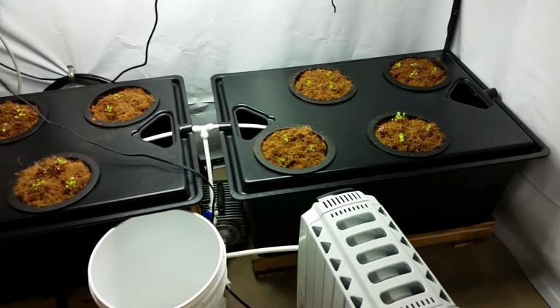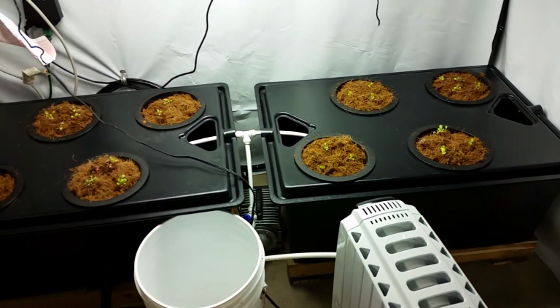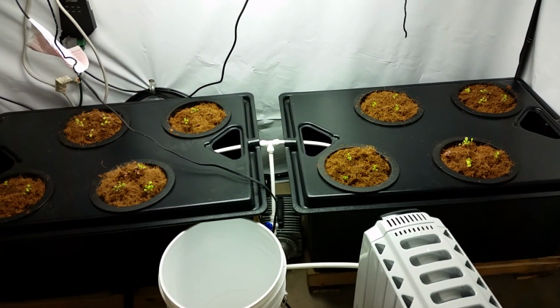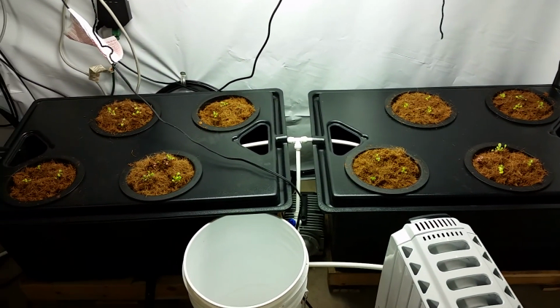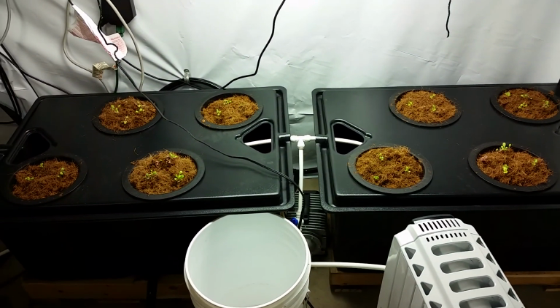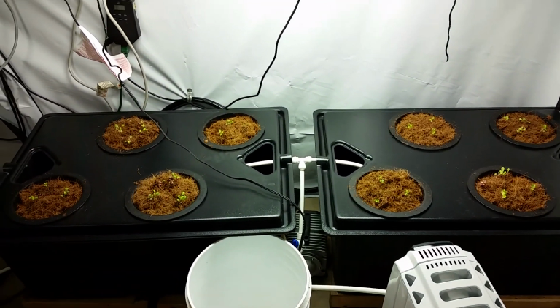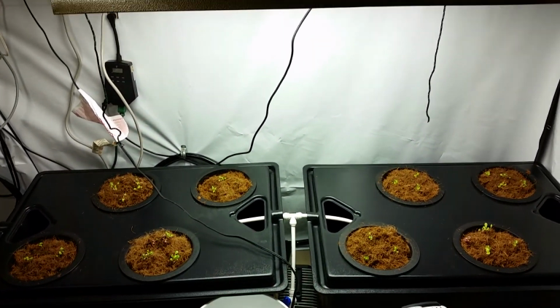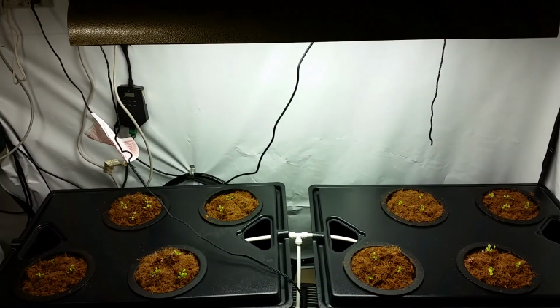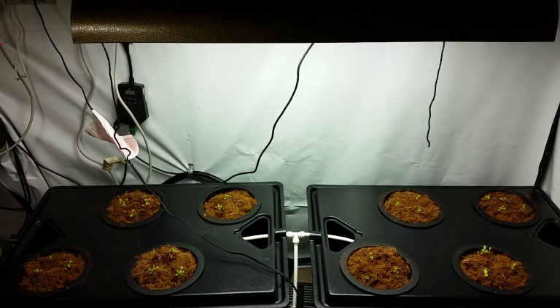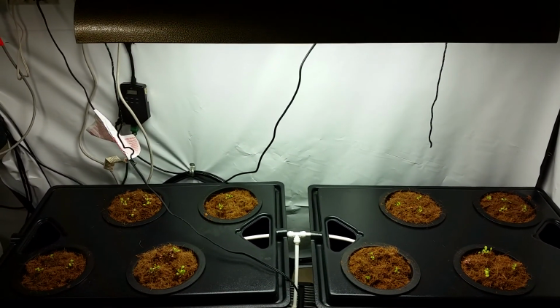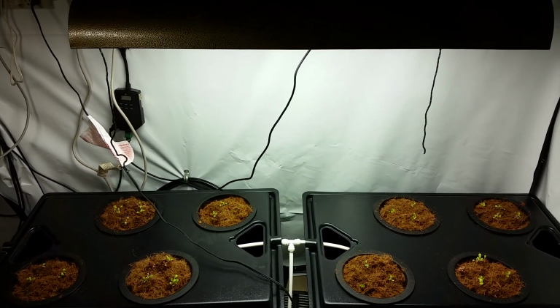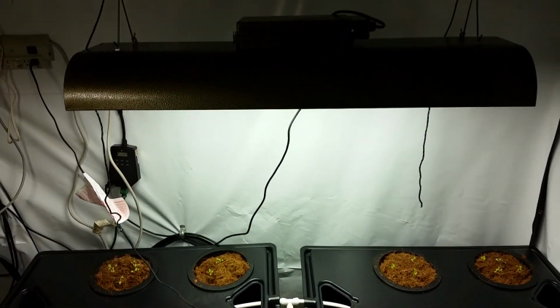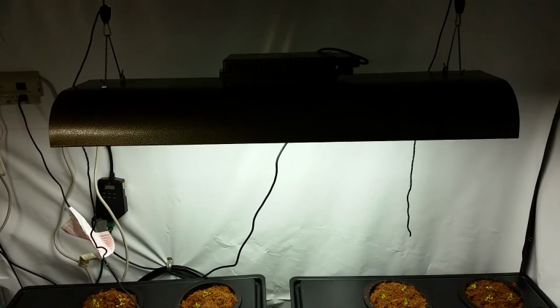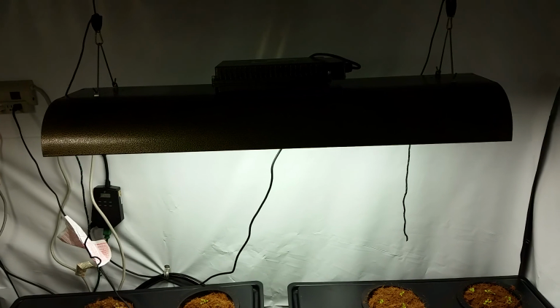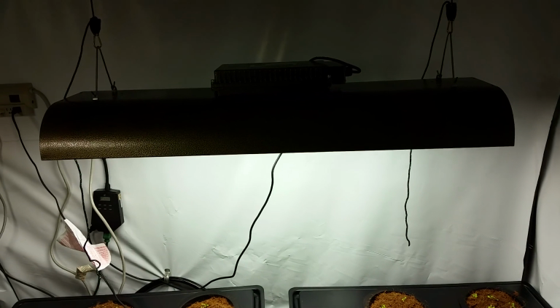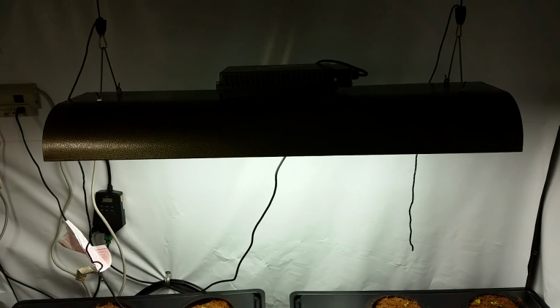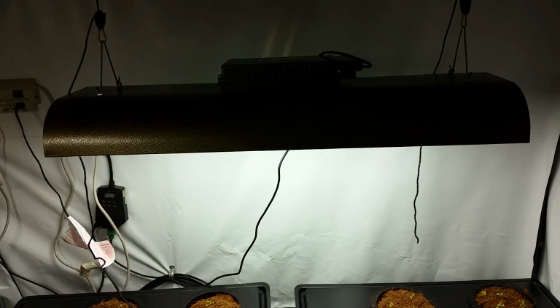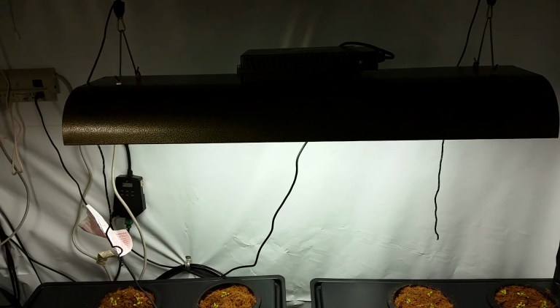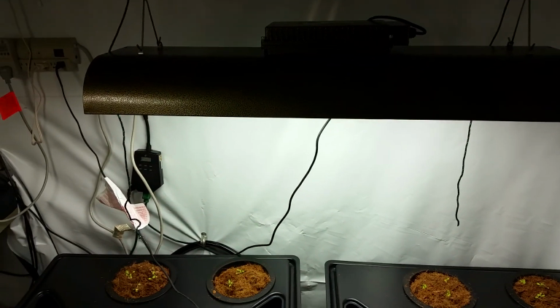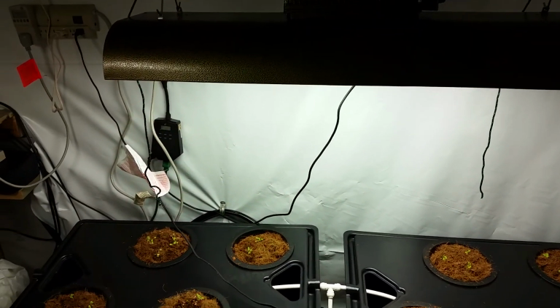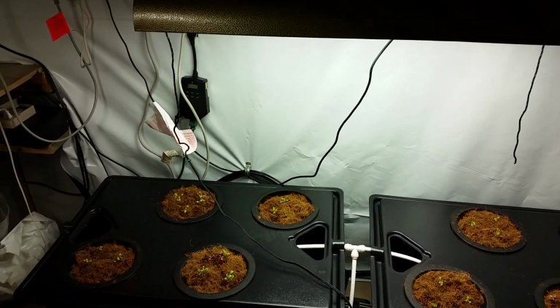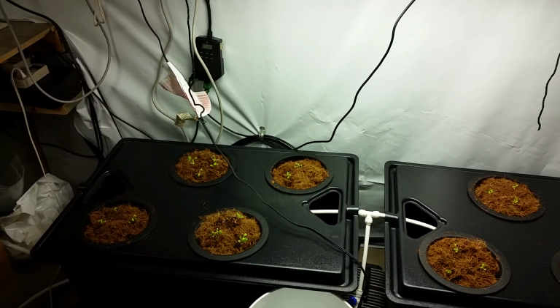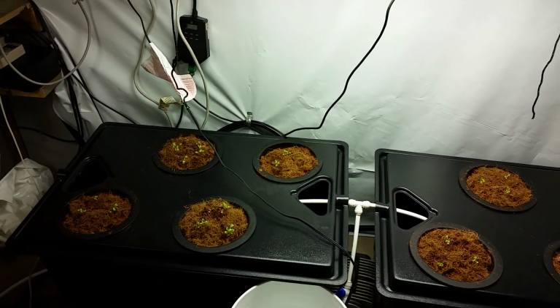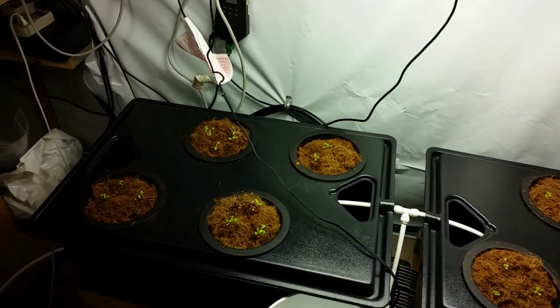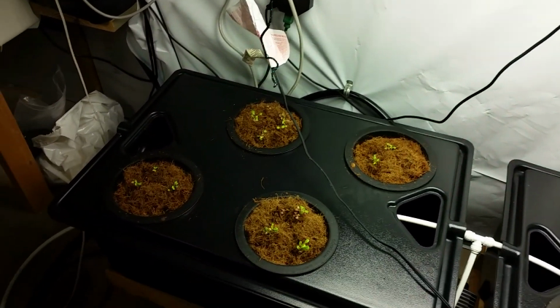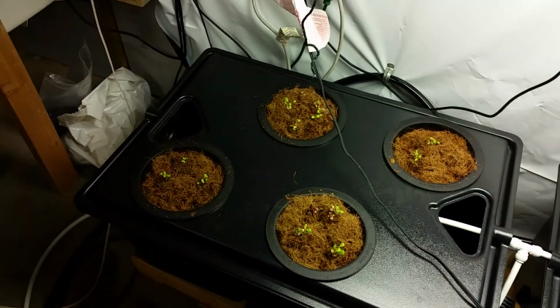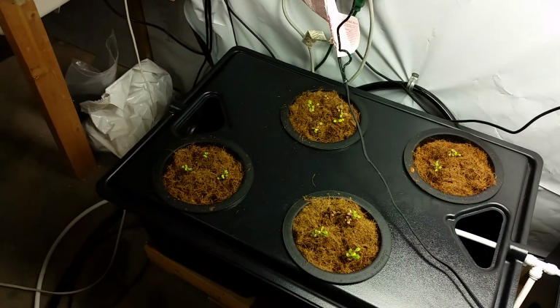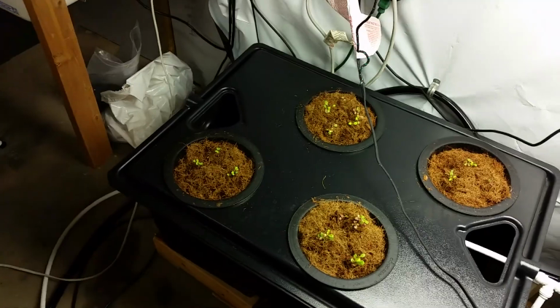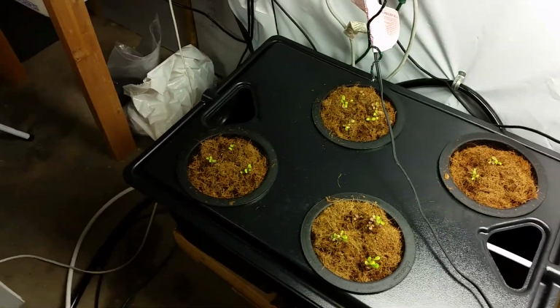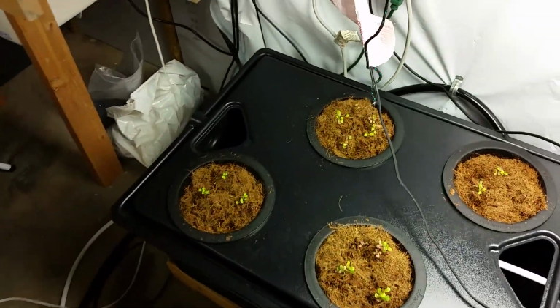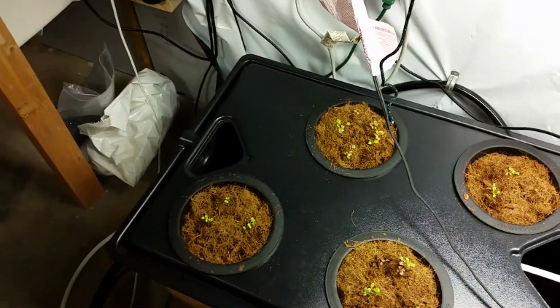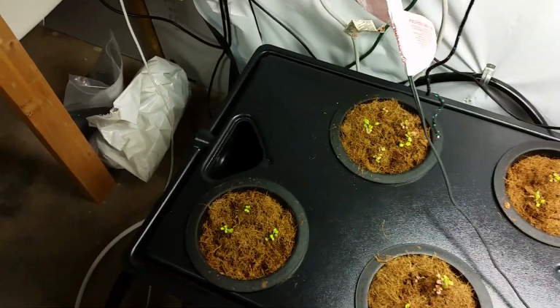The last two modules on this side use PAR 420s. I've been very happy with Indigro.